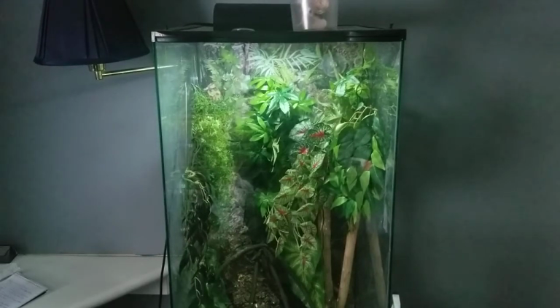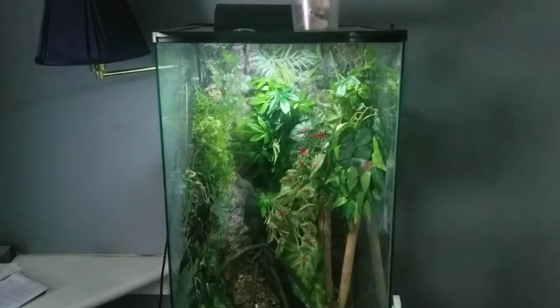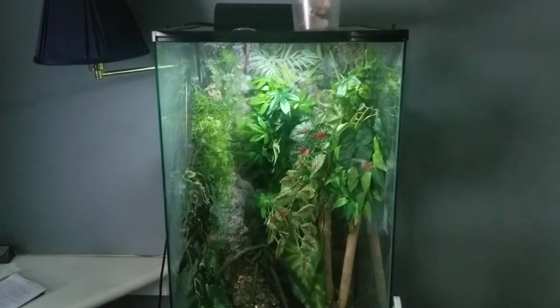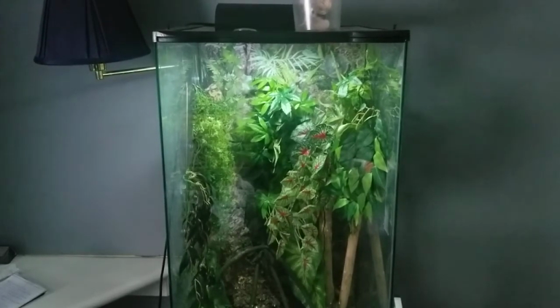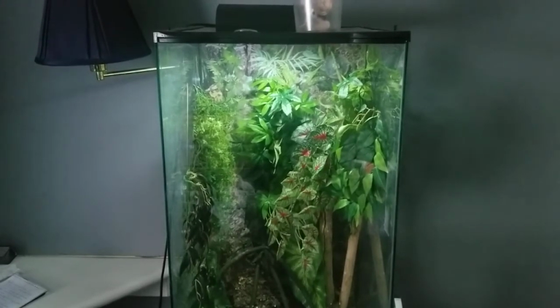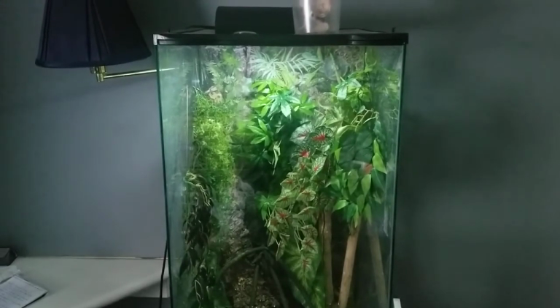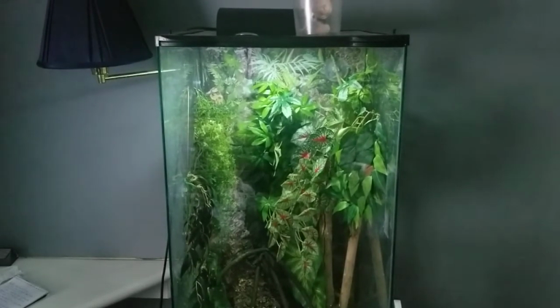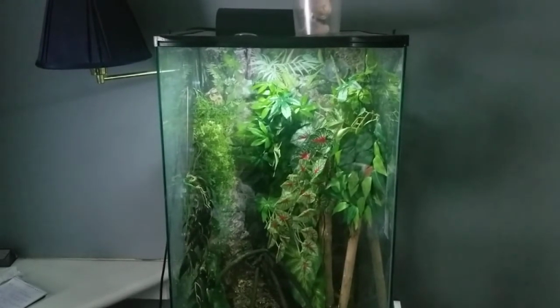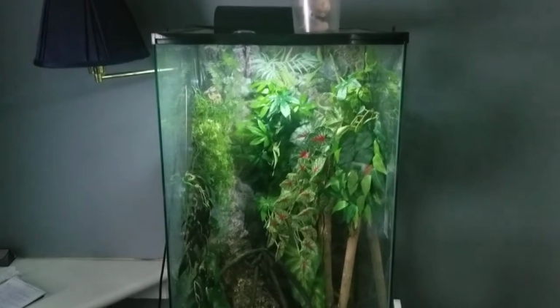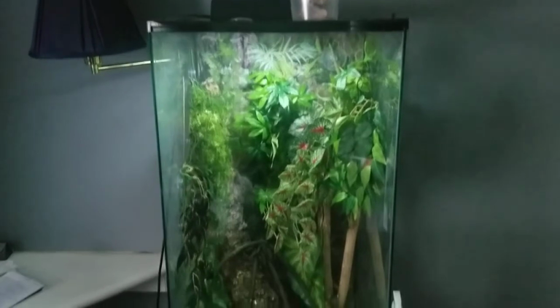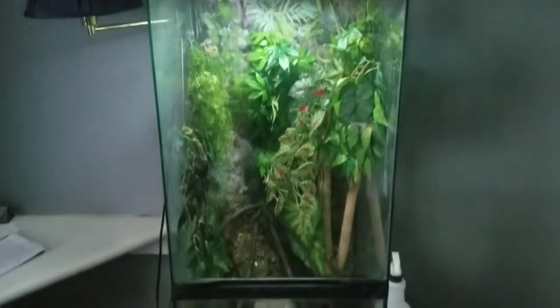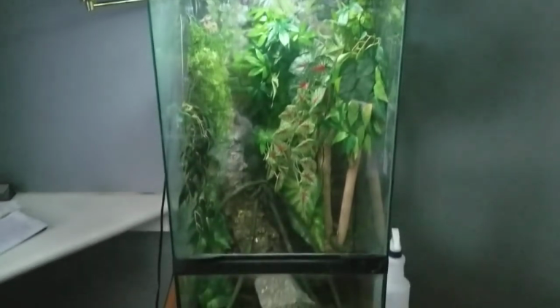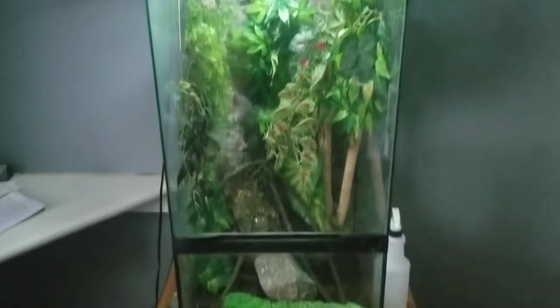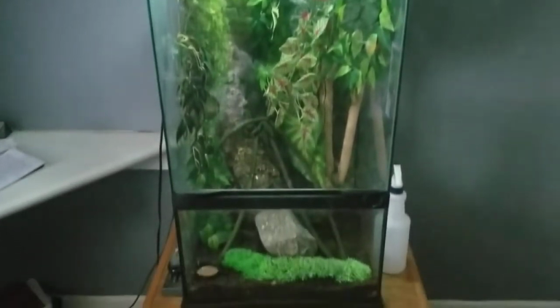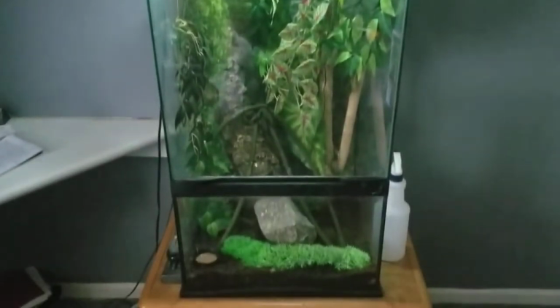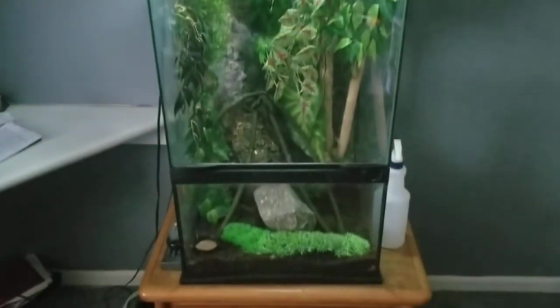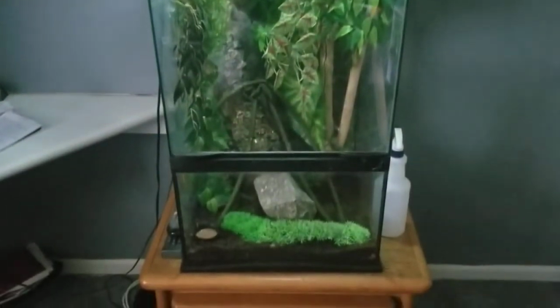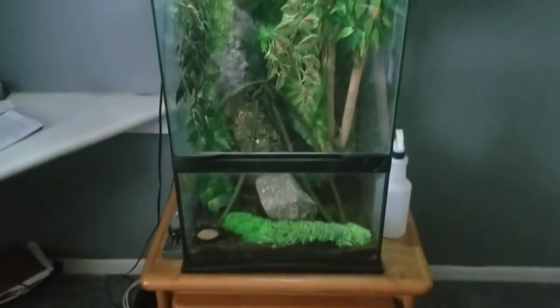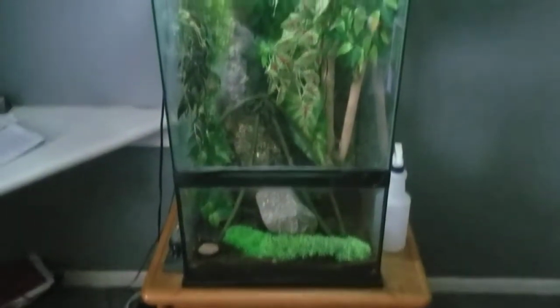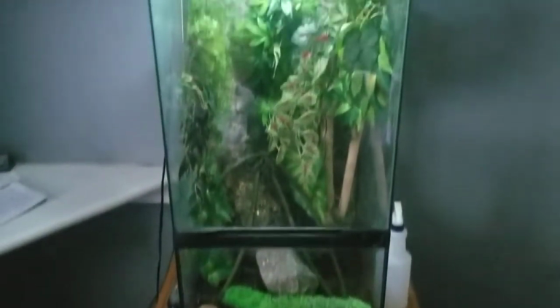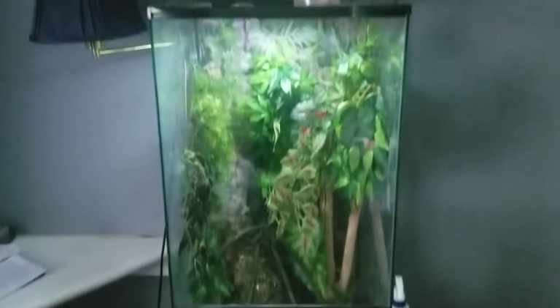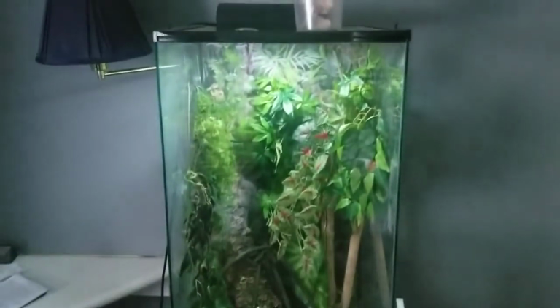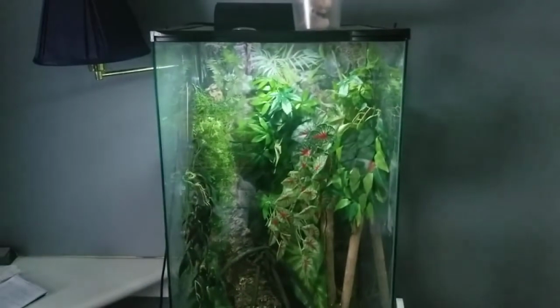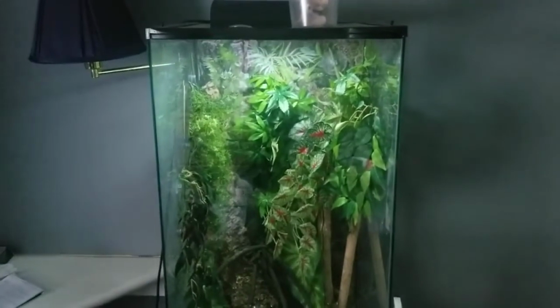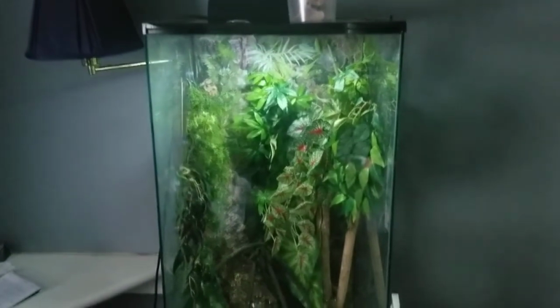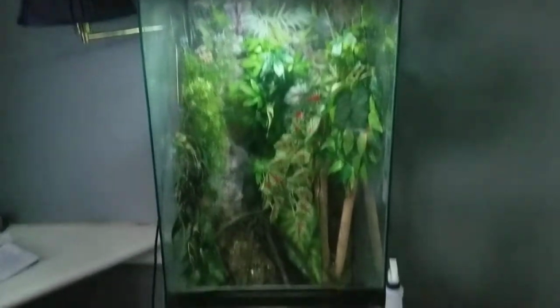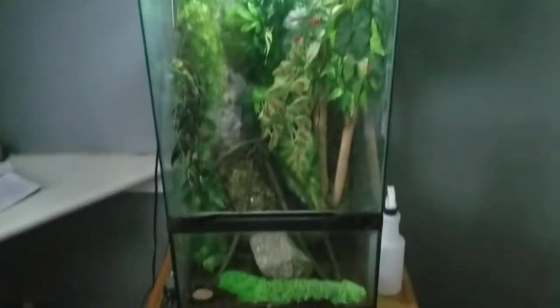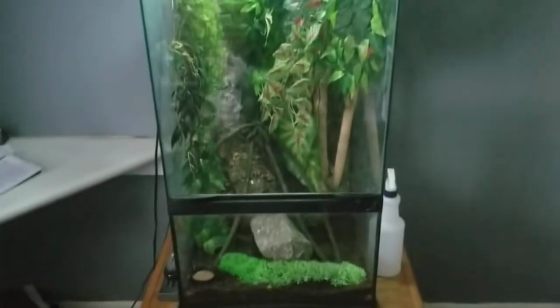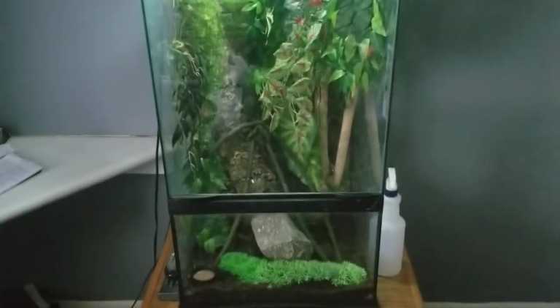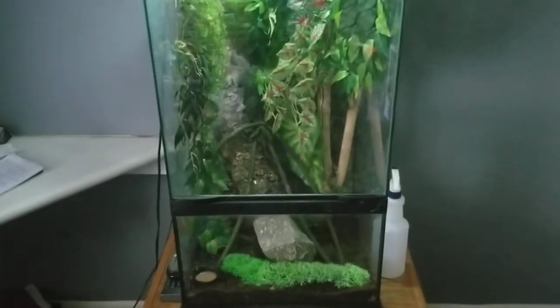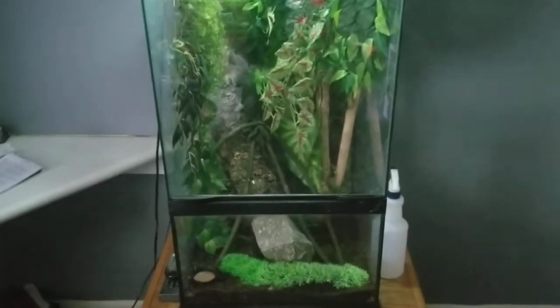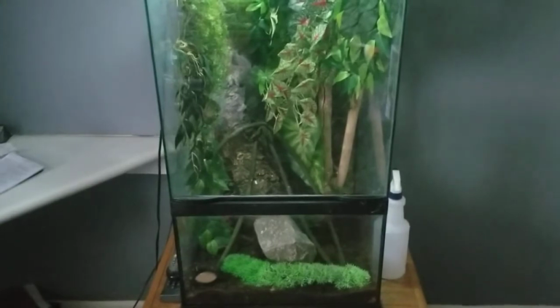Hey everyone, so I have completely redone my Zoo Med large paludarium. Let's see what's missing here. It's pretty much no longer a paludarium since that means you have water and land — I got rid of the water part.